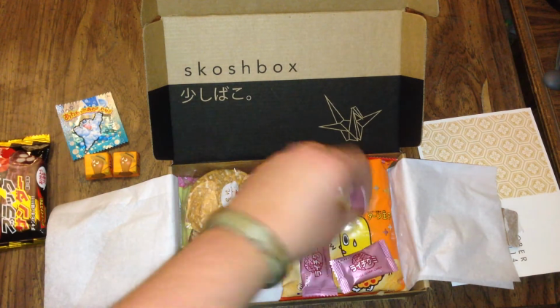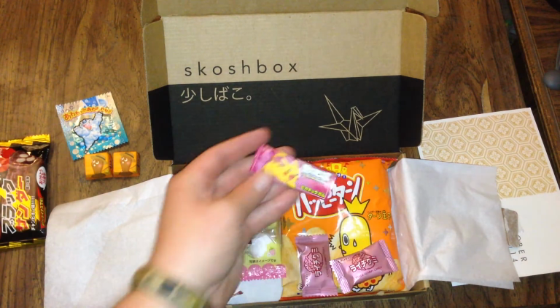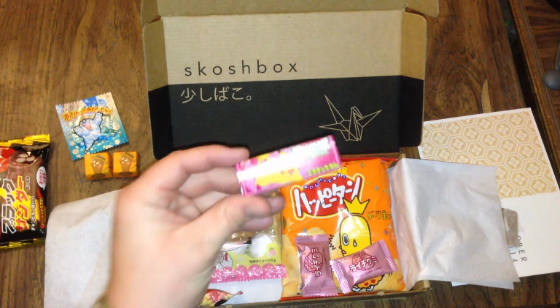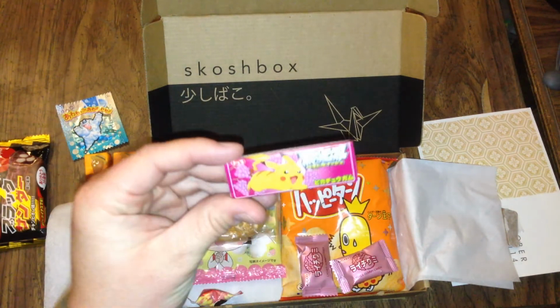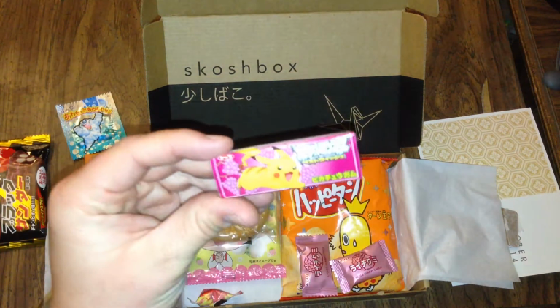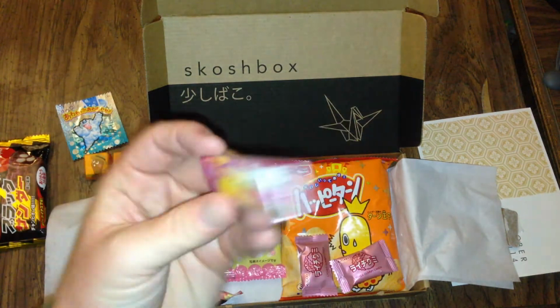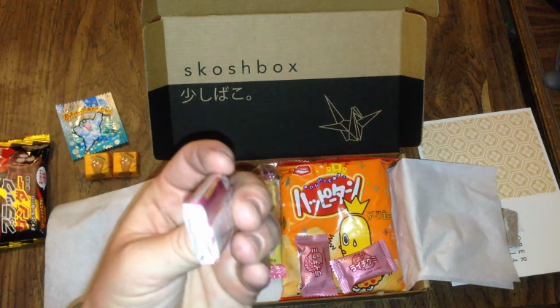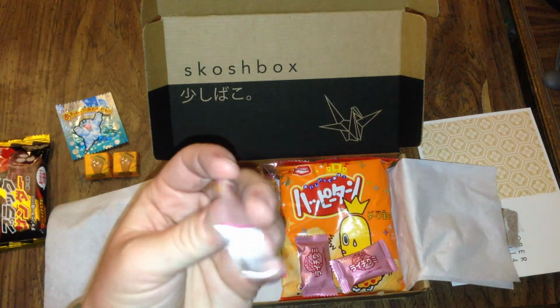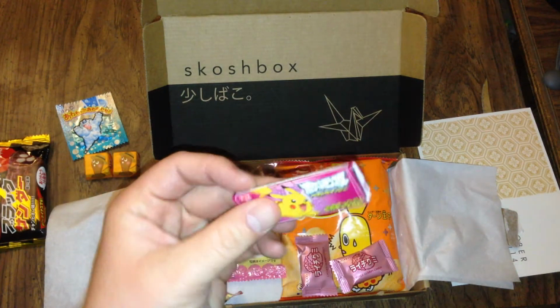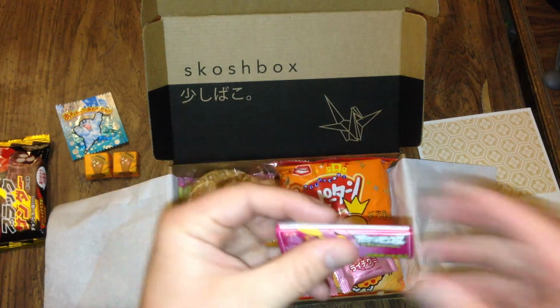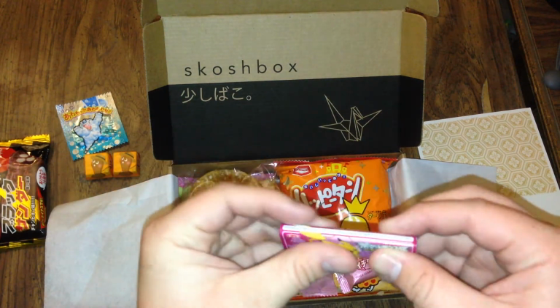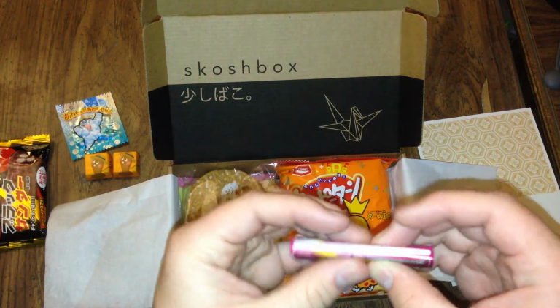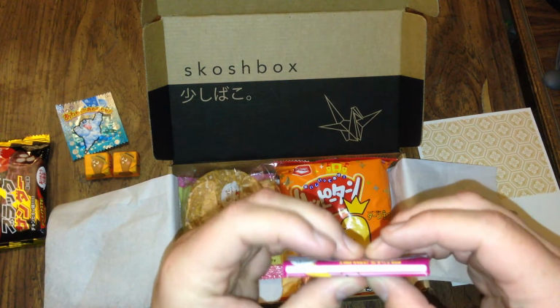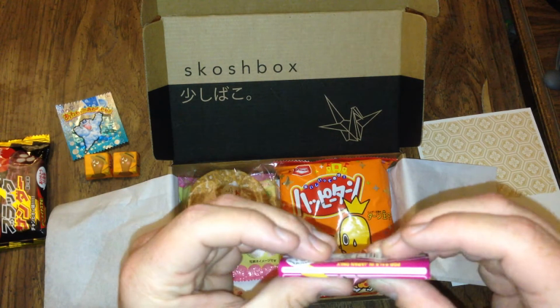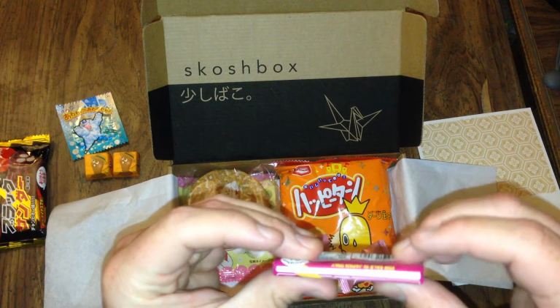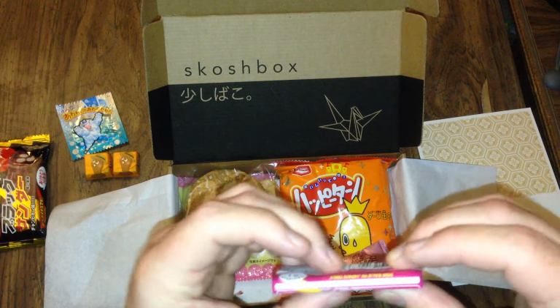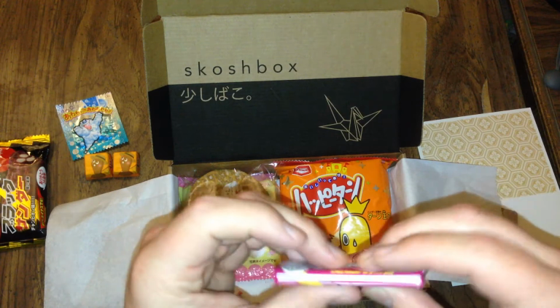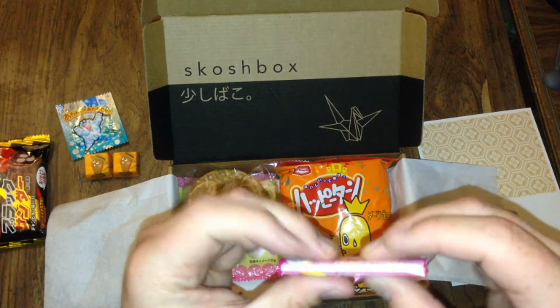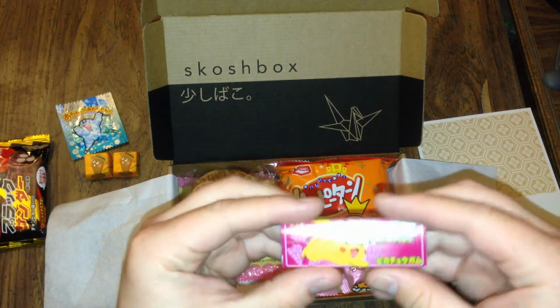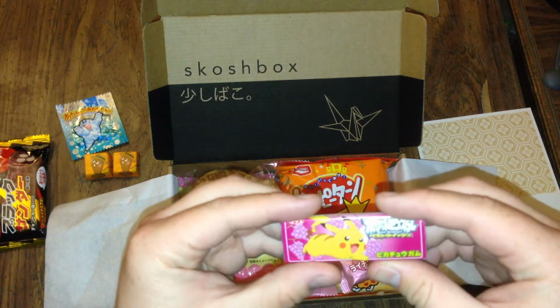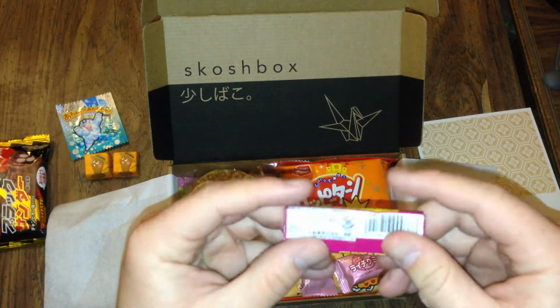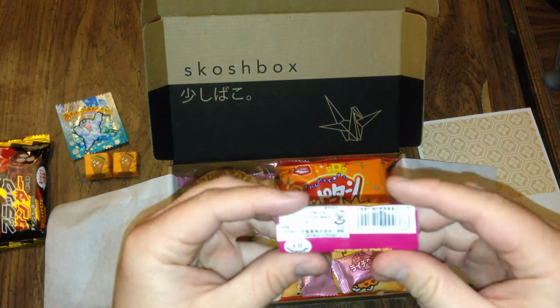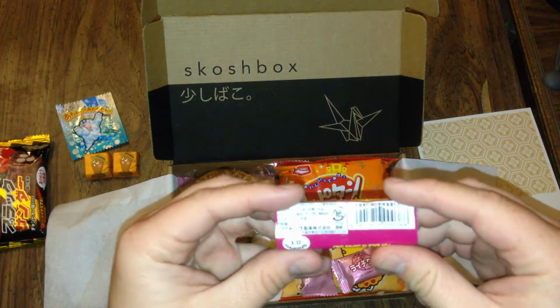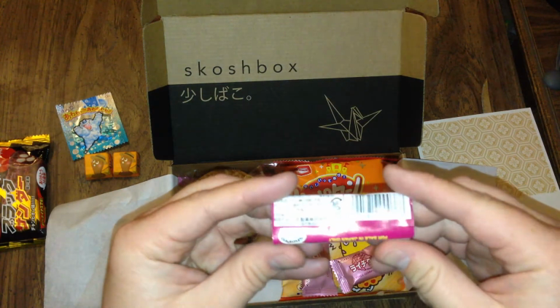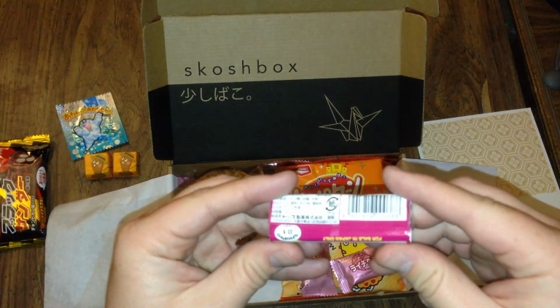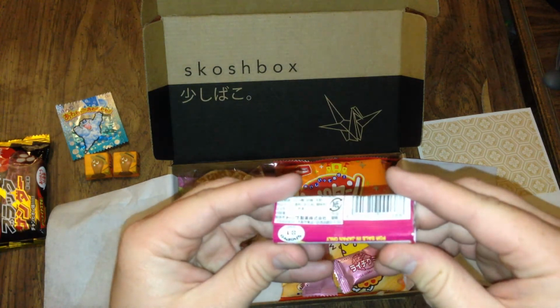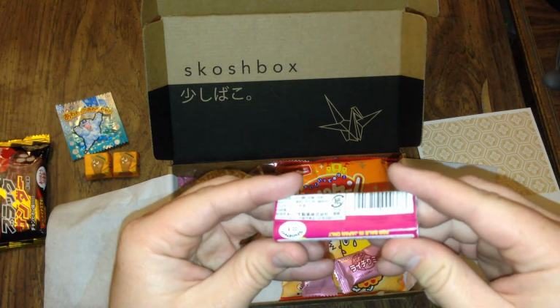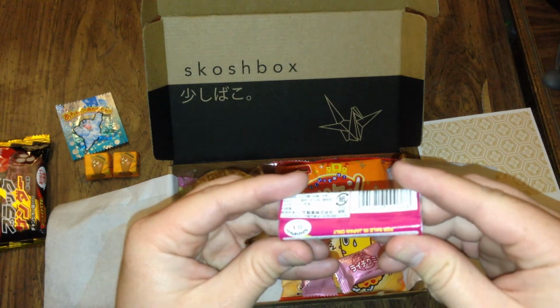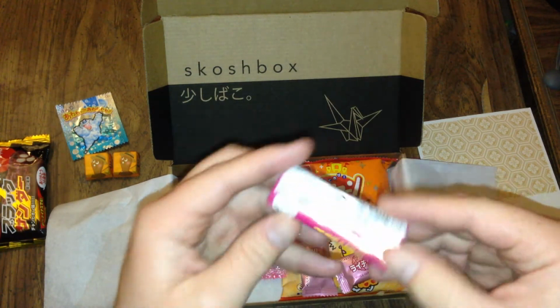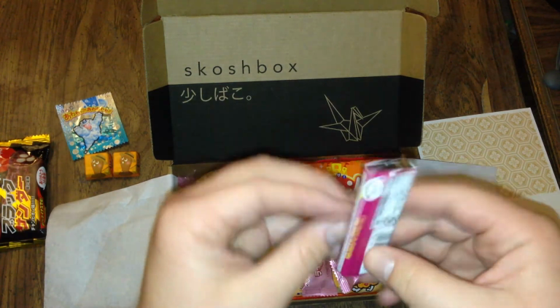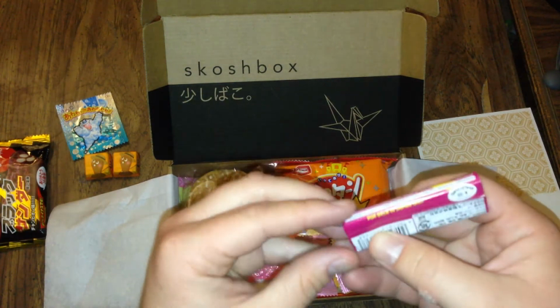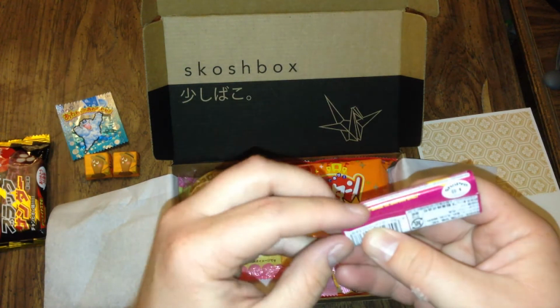Ooh, Pokemon! Looks like maybe a little chocolate bar — feels like it's separated into three pieces. It says for sale in Japan only.